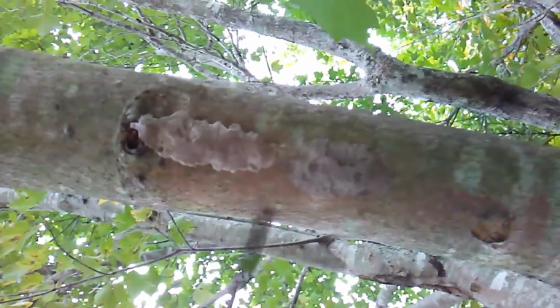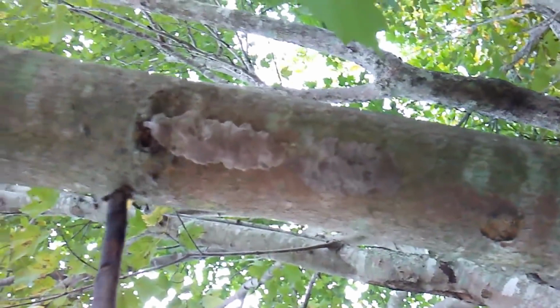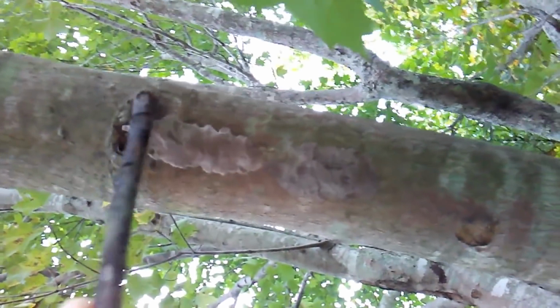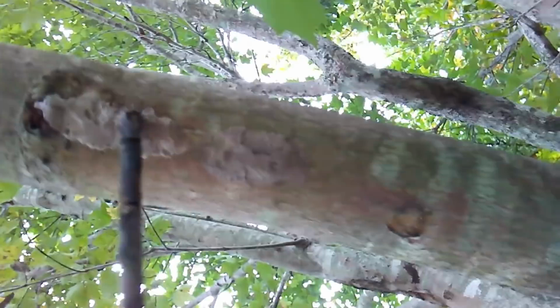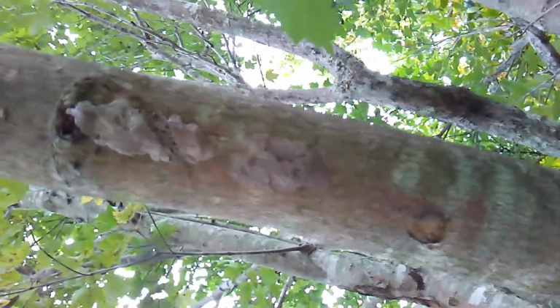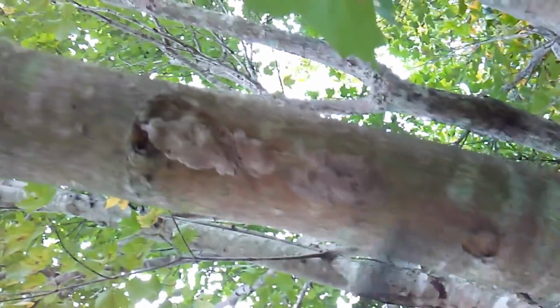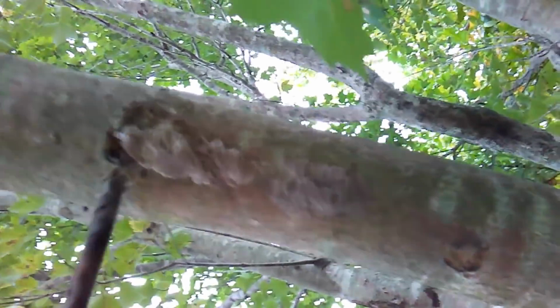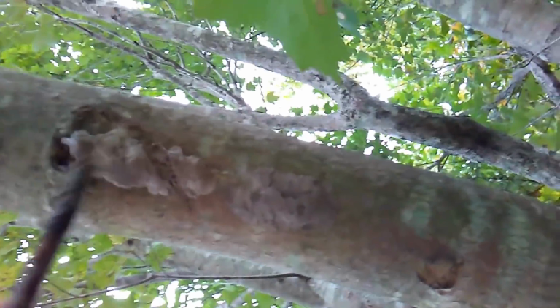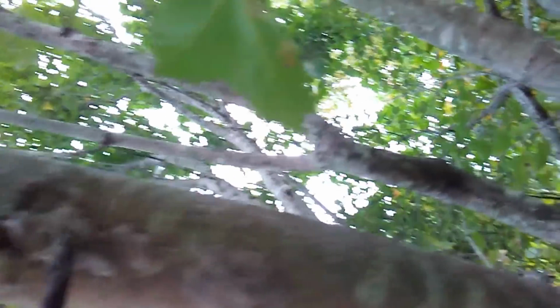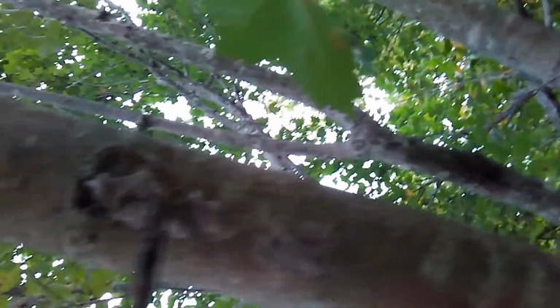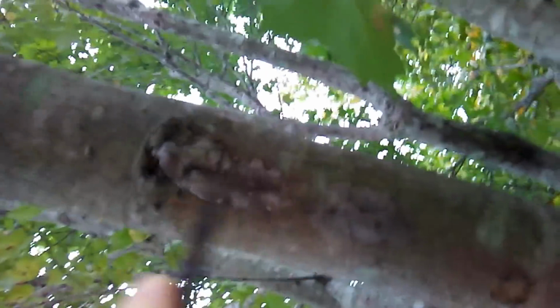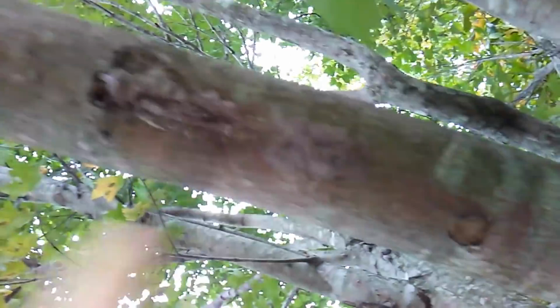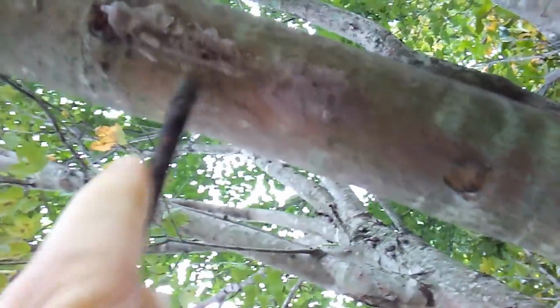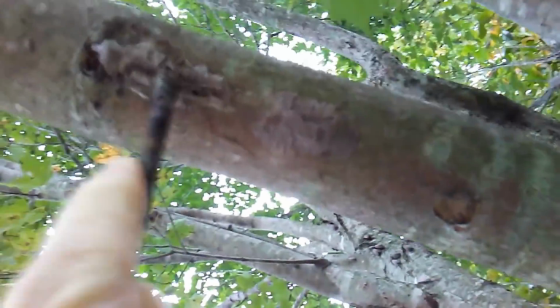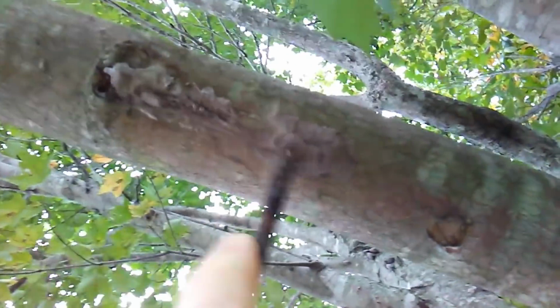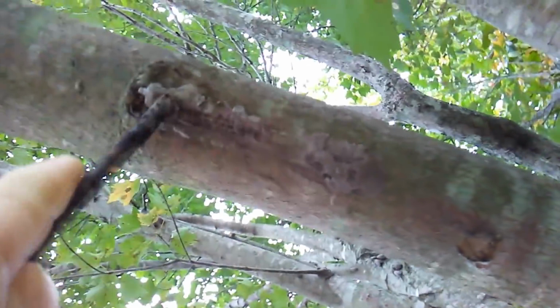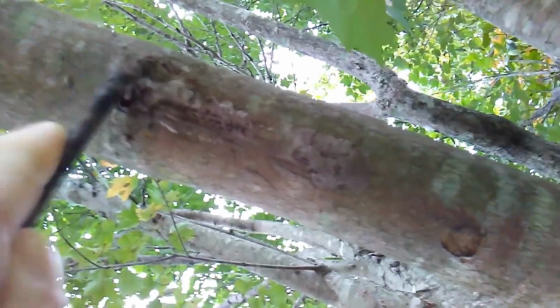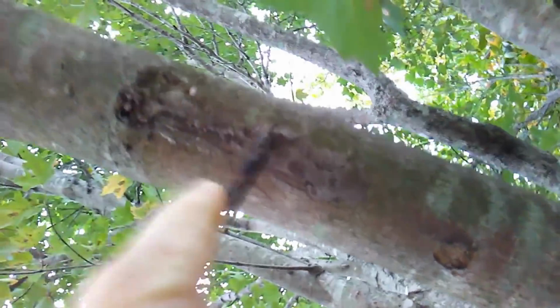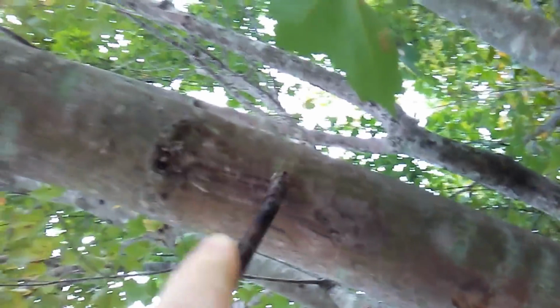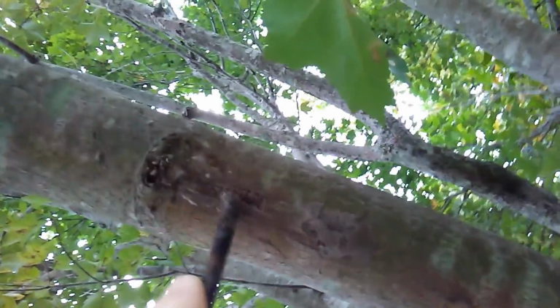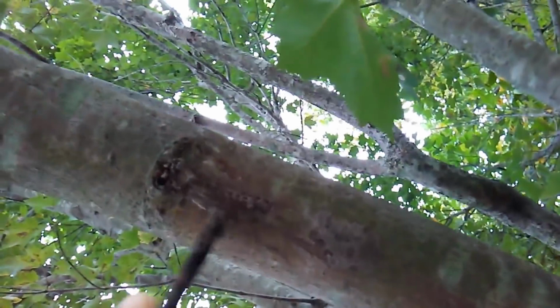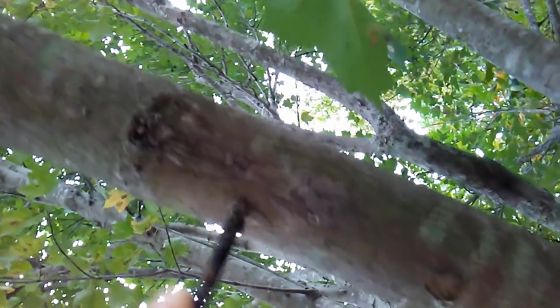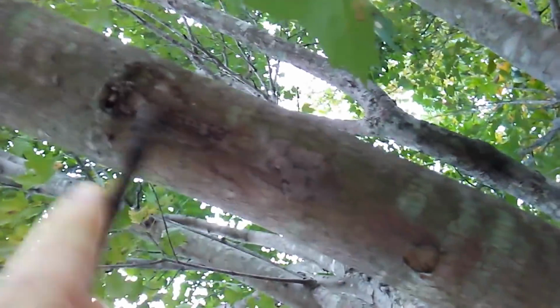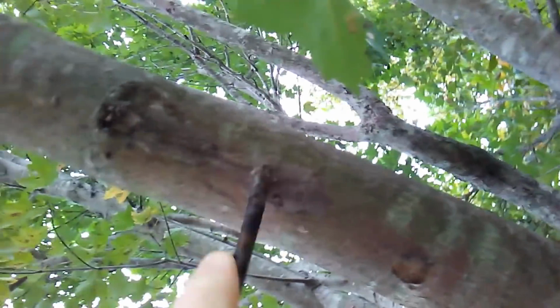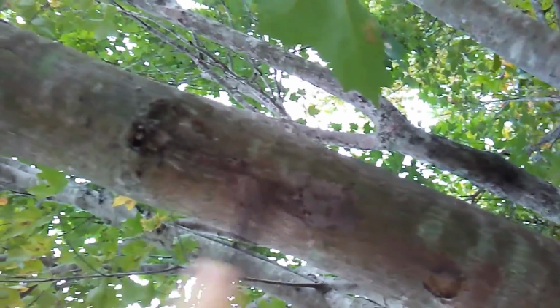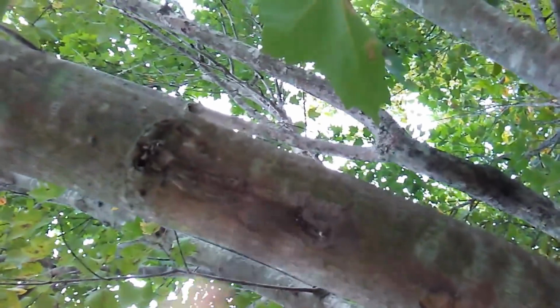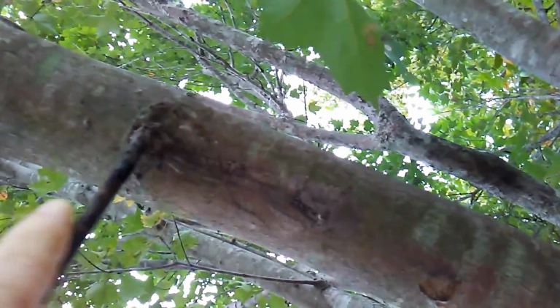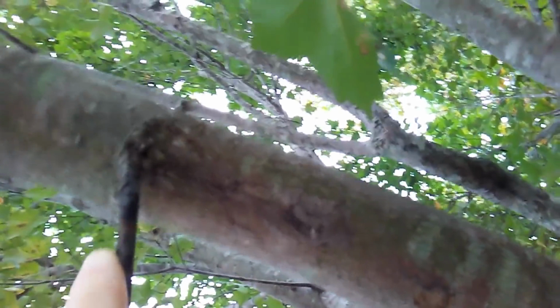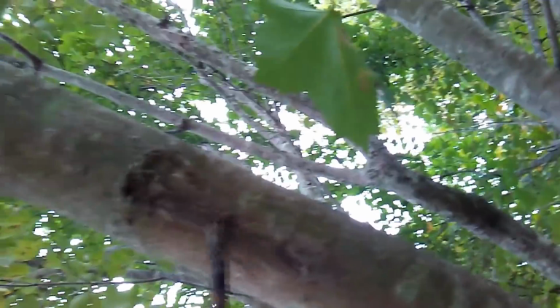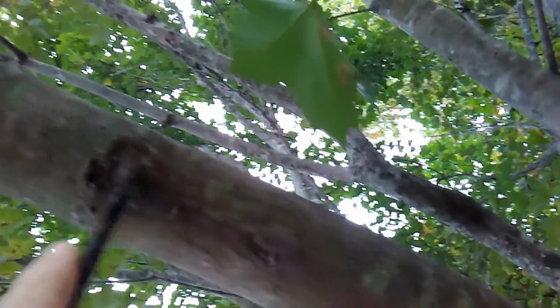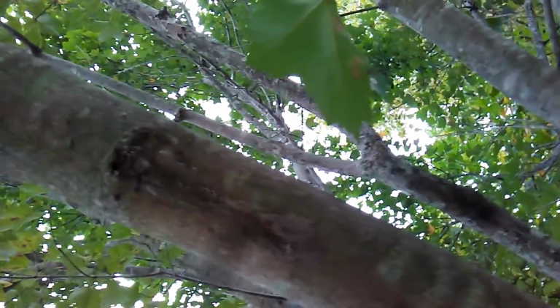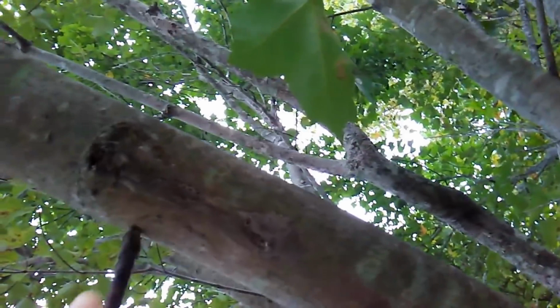I'm going to use this stick and kind of destroy it. So I'm getting rid of potentially 50 to 80 spotted lanternflies that would be born next year.